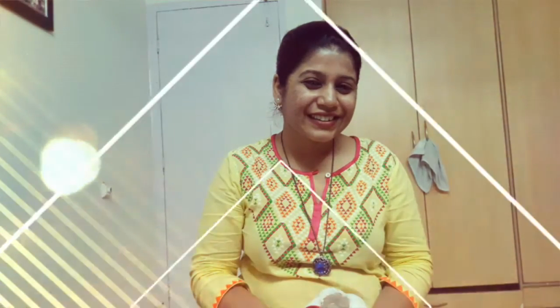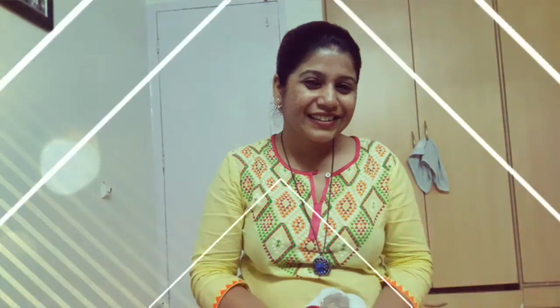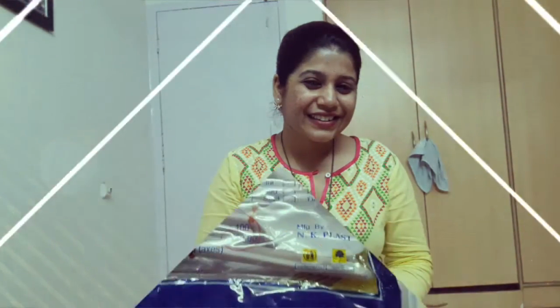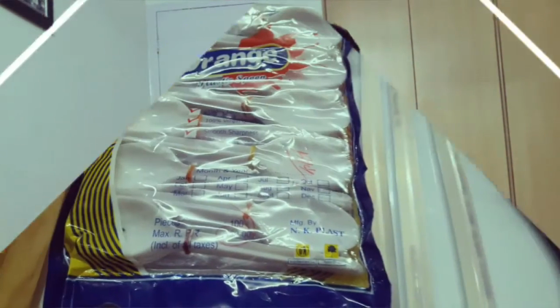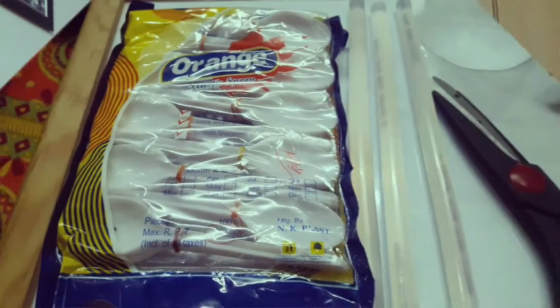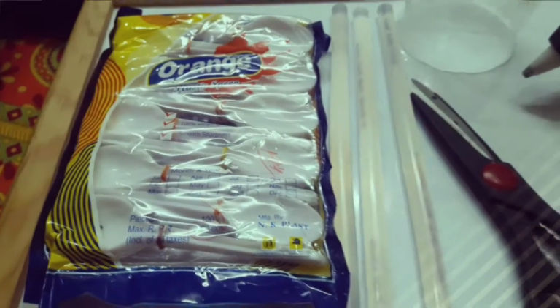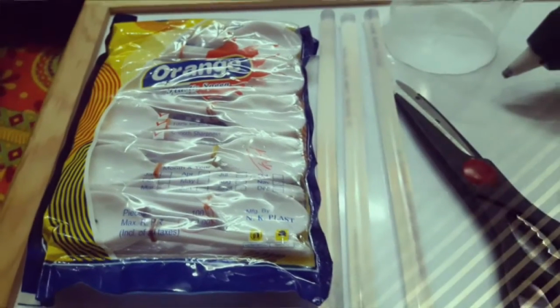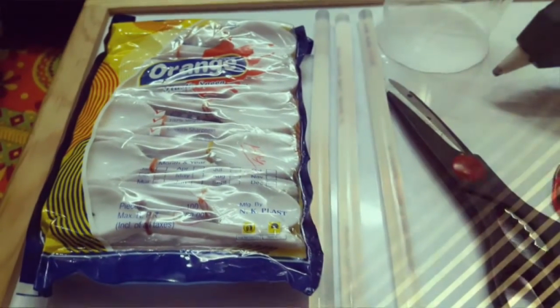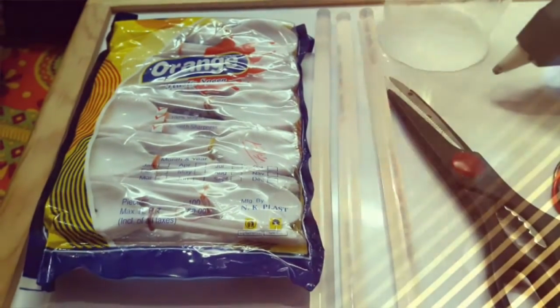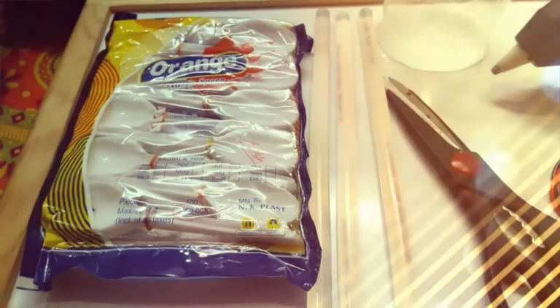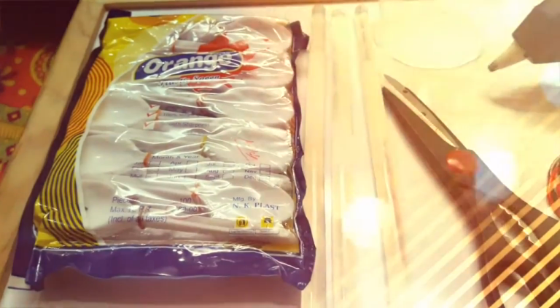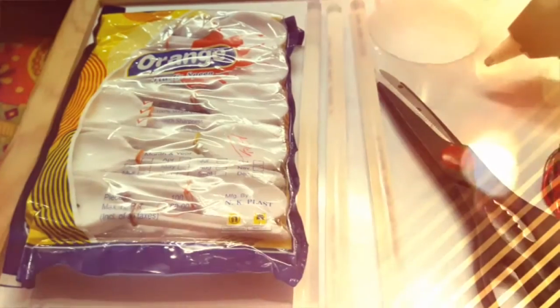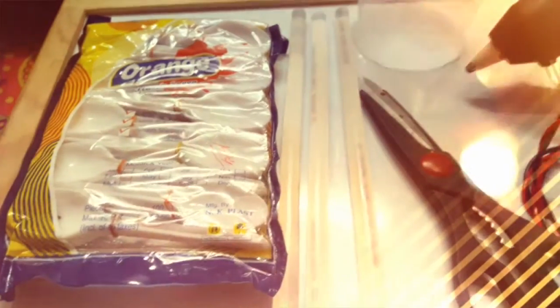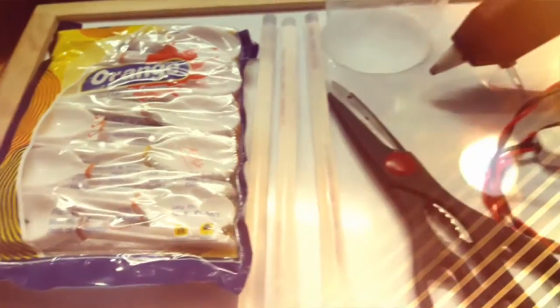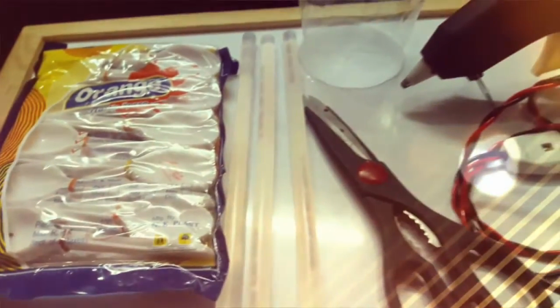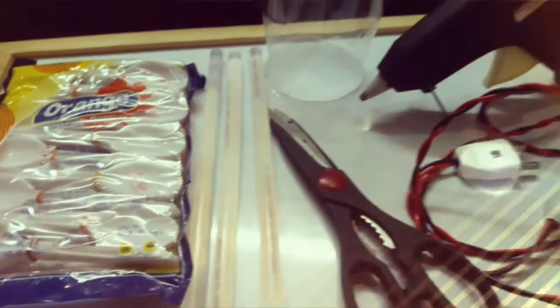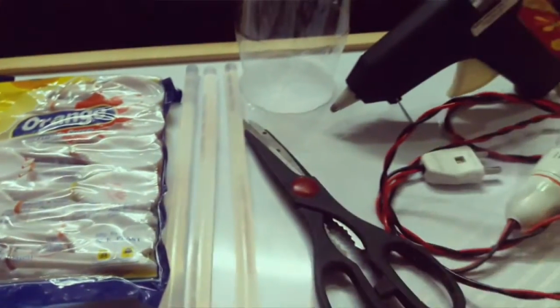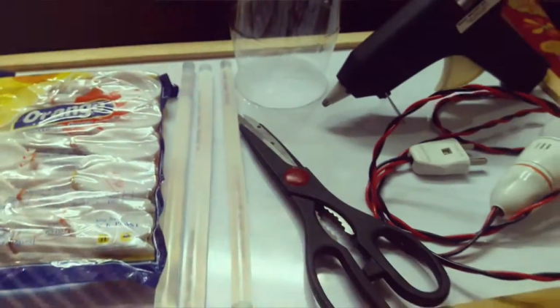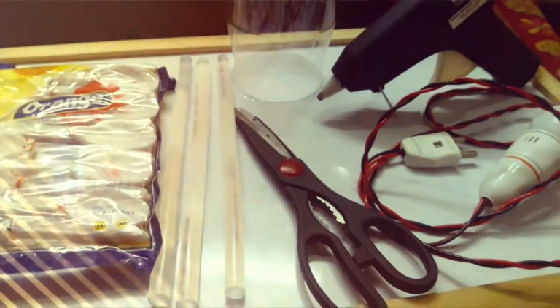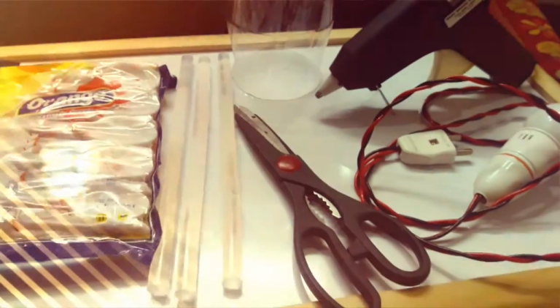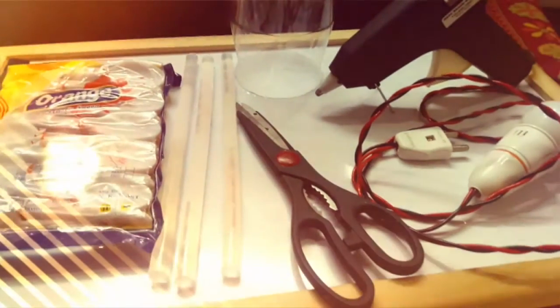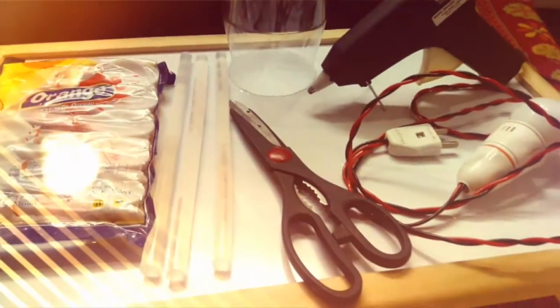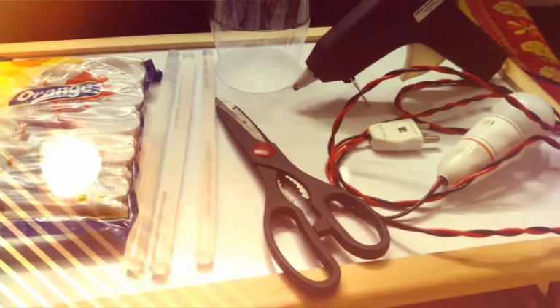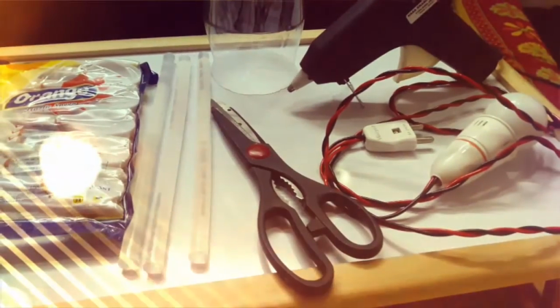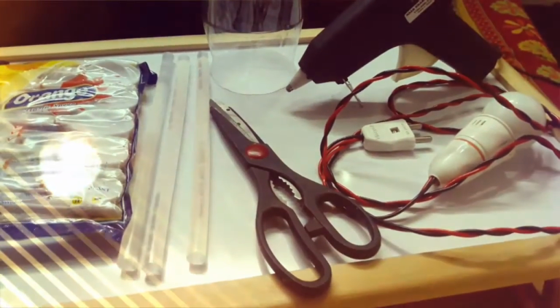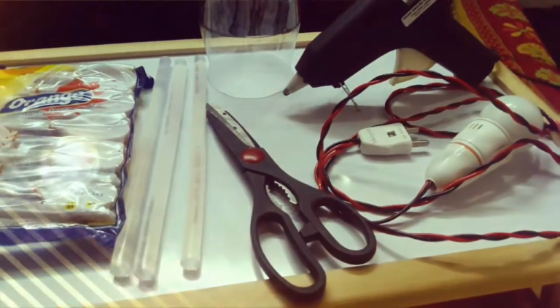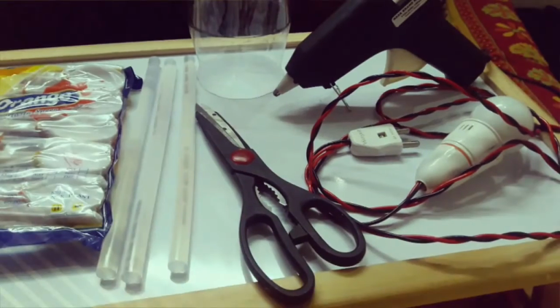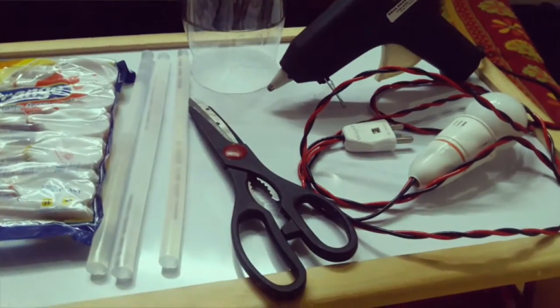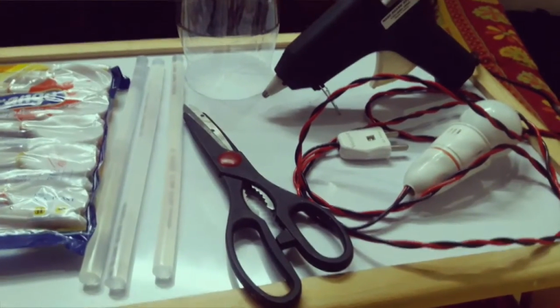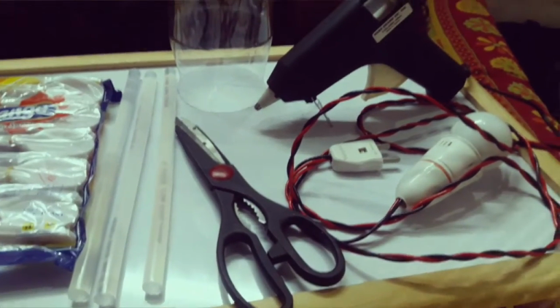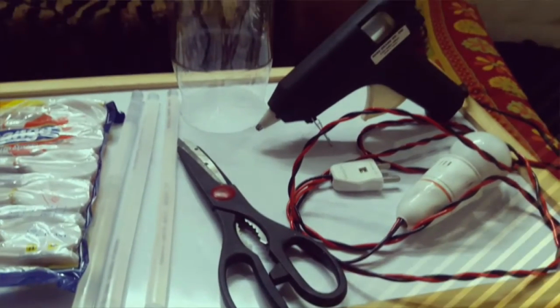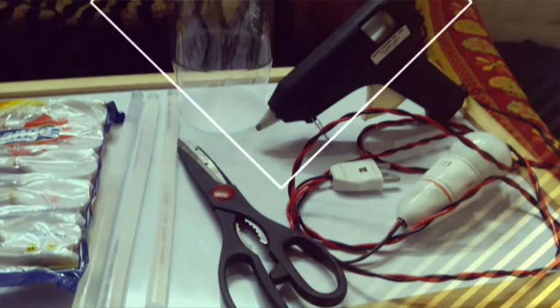This is what we need for this project: plastic spoons, a hot glue gun, a pair of scissors, and of course the refill for the hot glue gun.